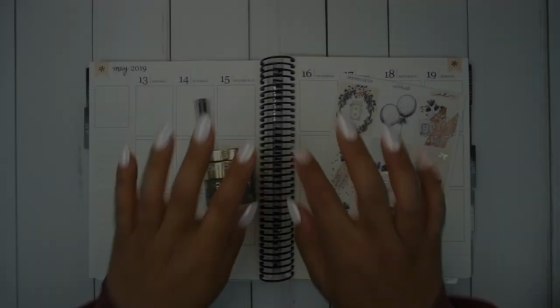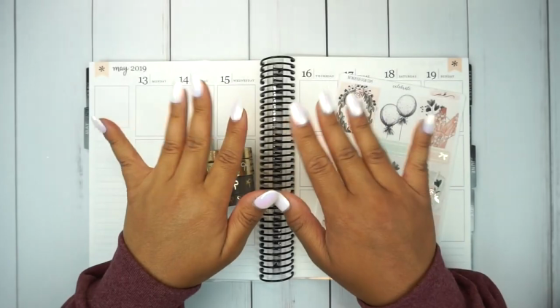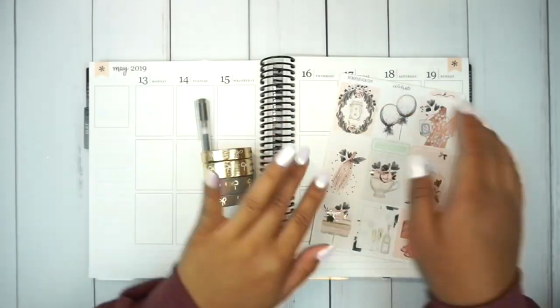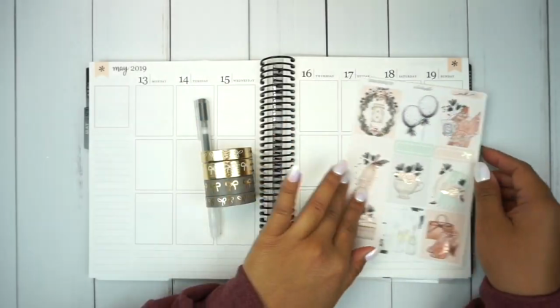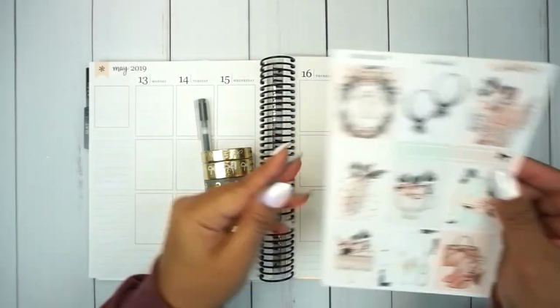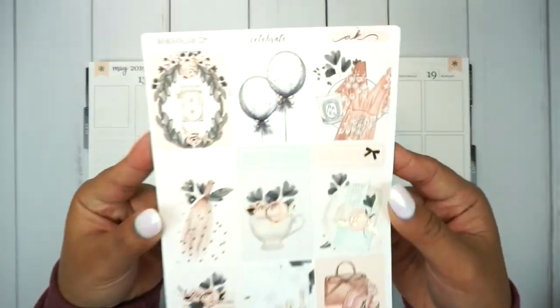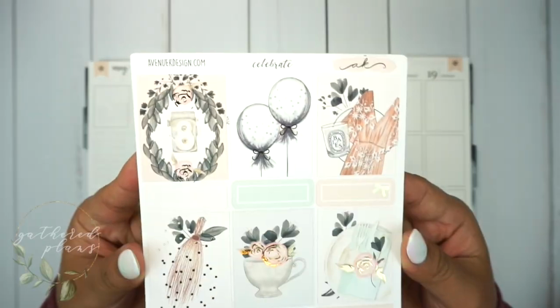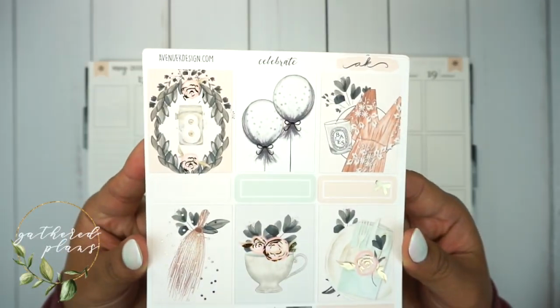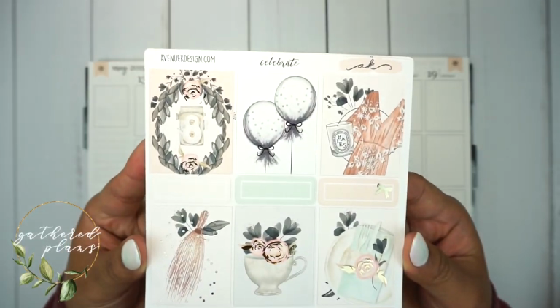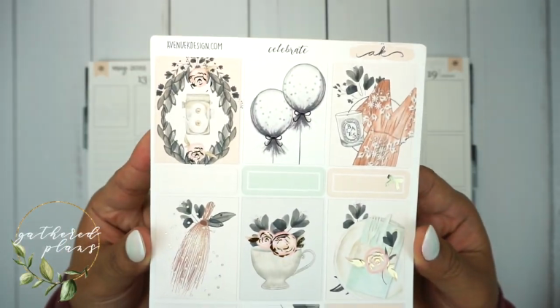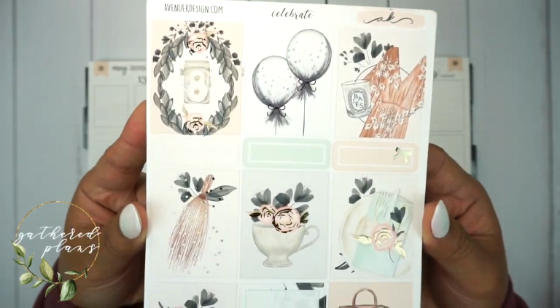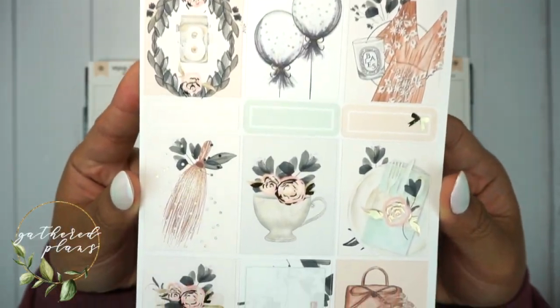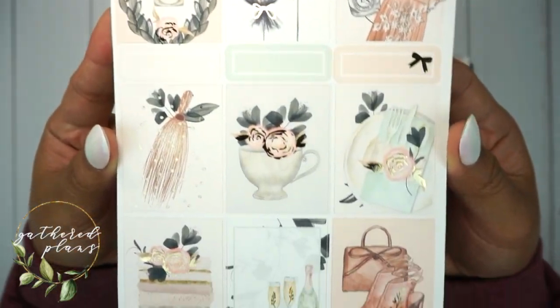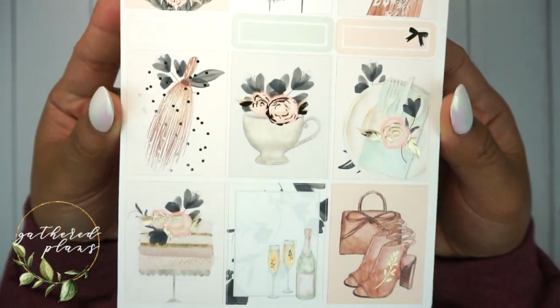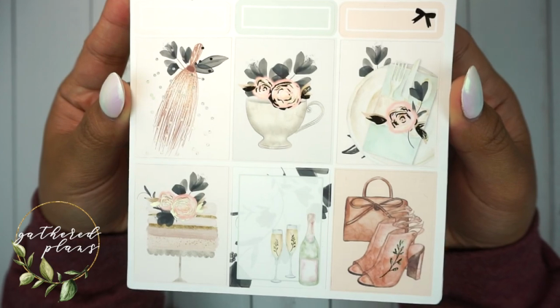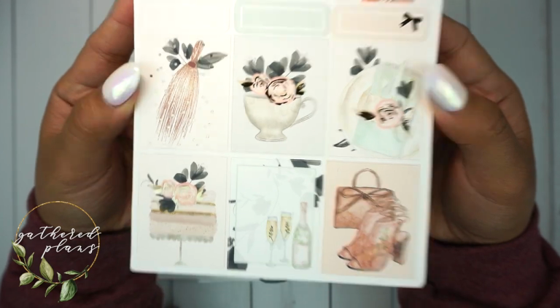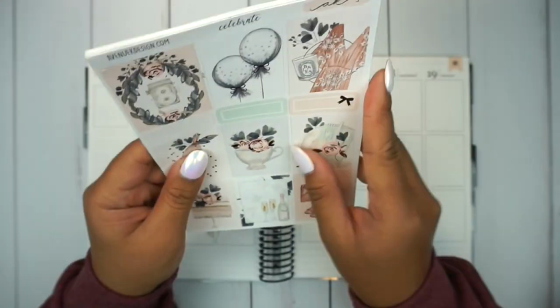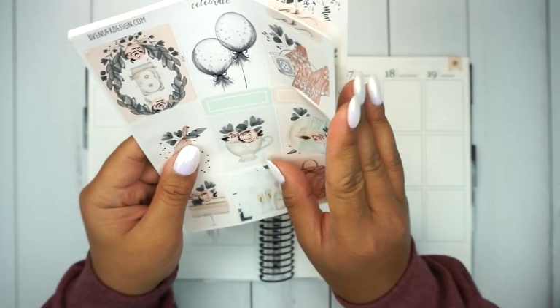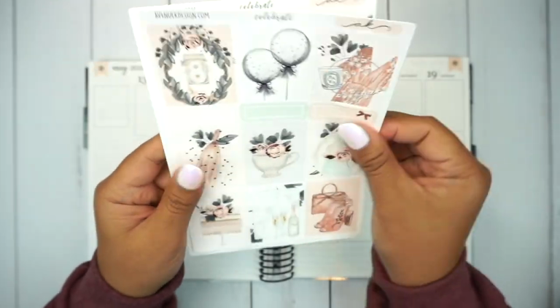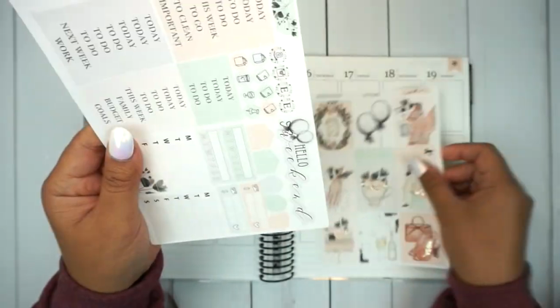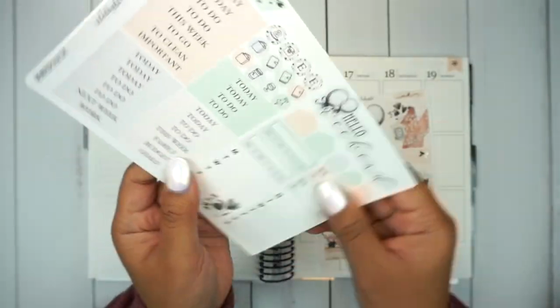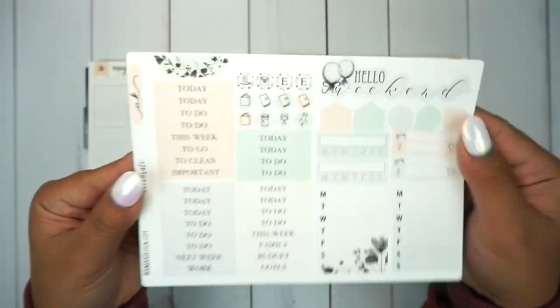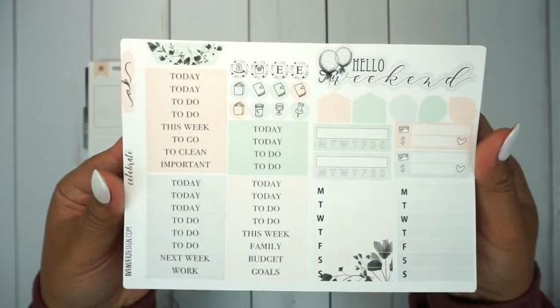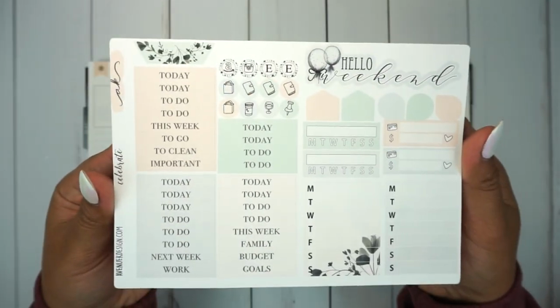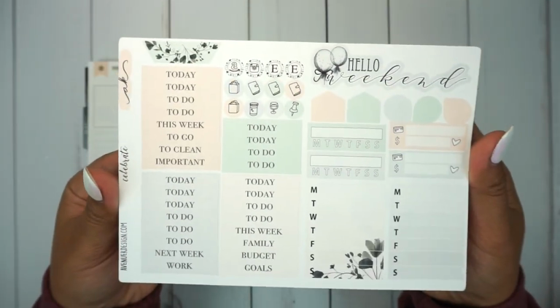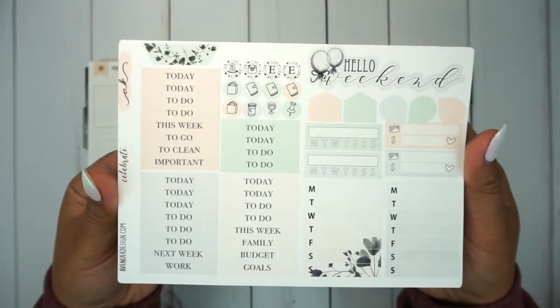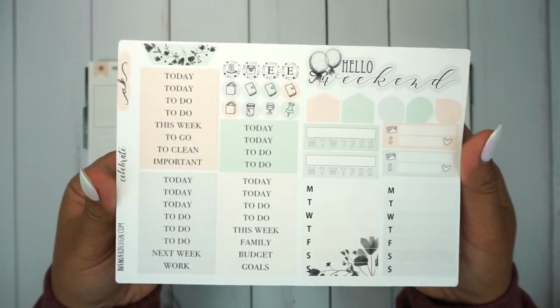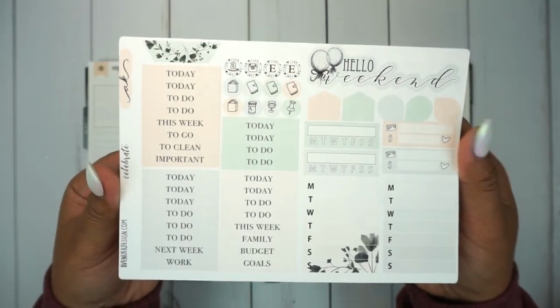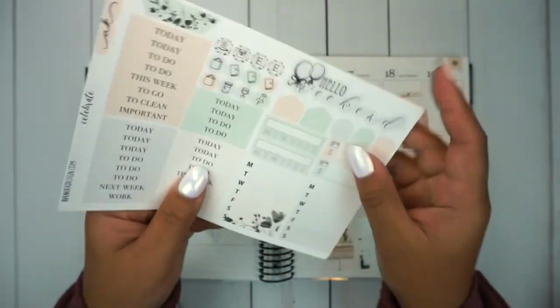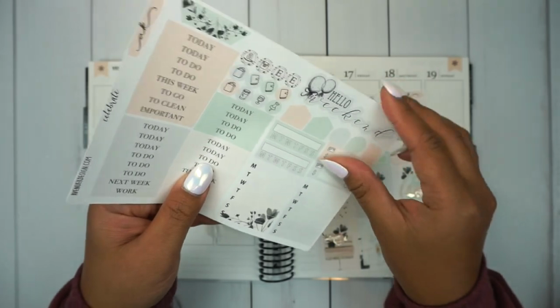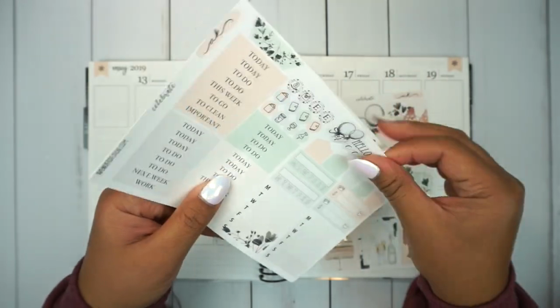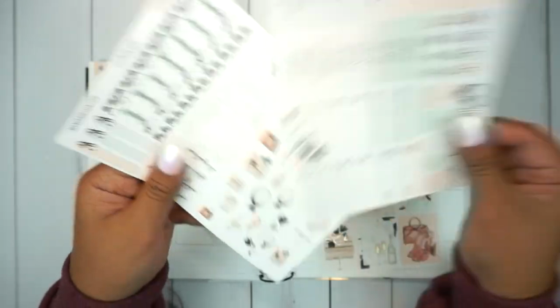Hey guys, welcome back to my channel. It's Rachel of Gathered Plans. This stunning kit is from Avenue K Design. I do PR for Angela, so check out her shop. My code is Rachel20 for 20% off and my exclusive freebie.